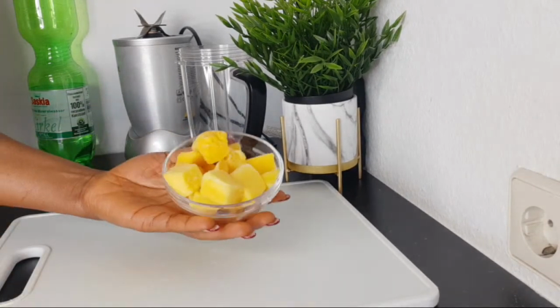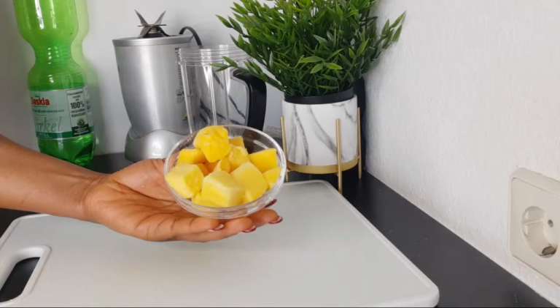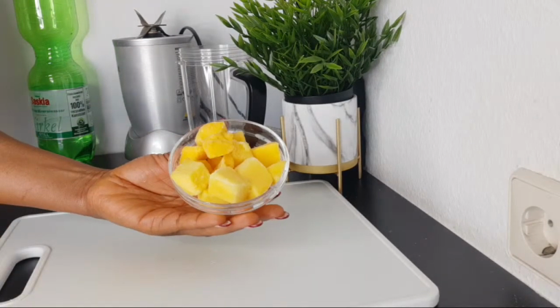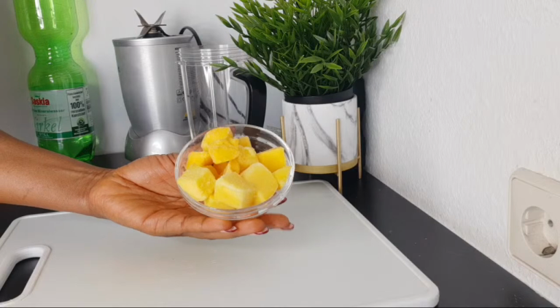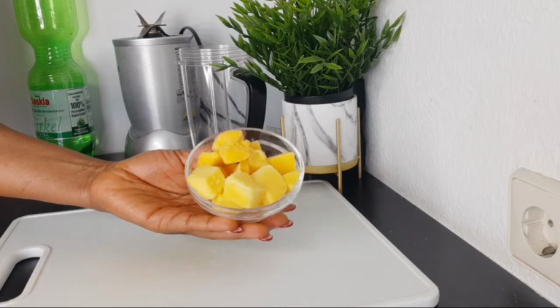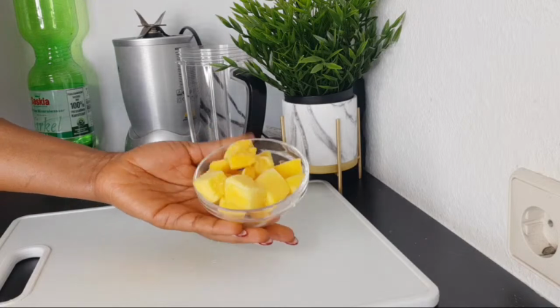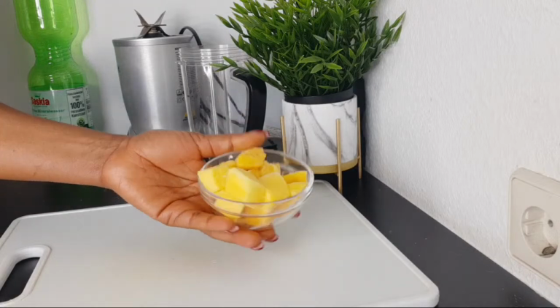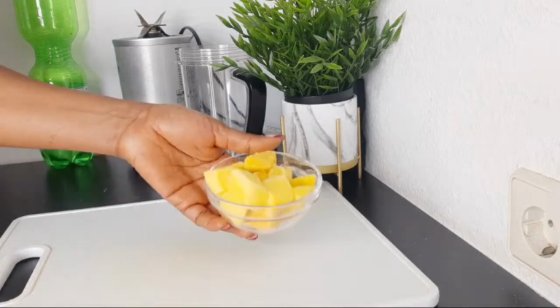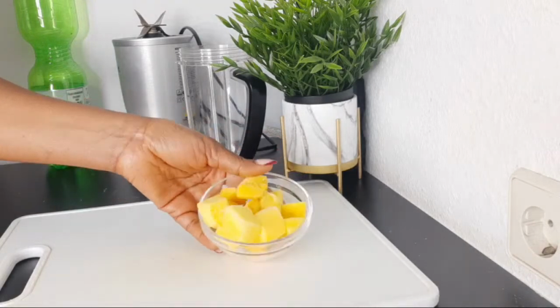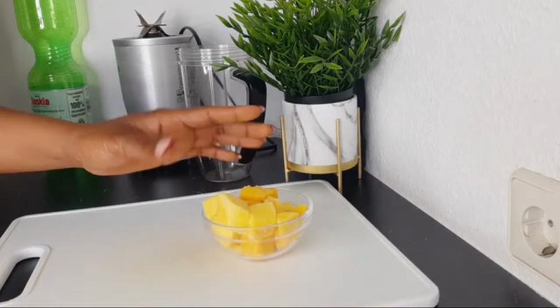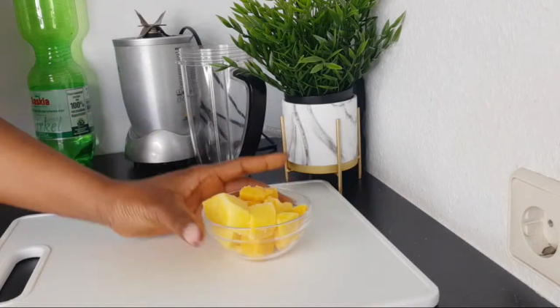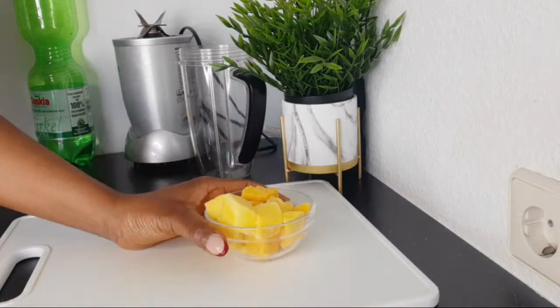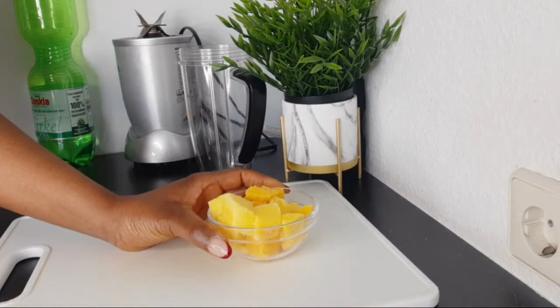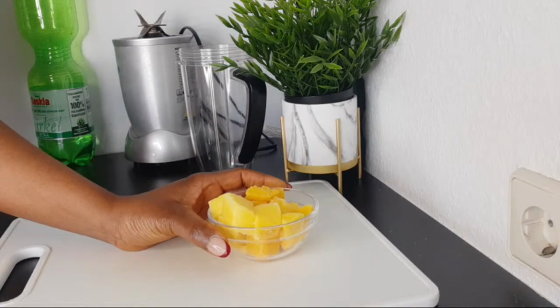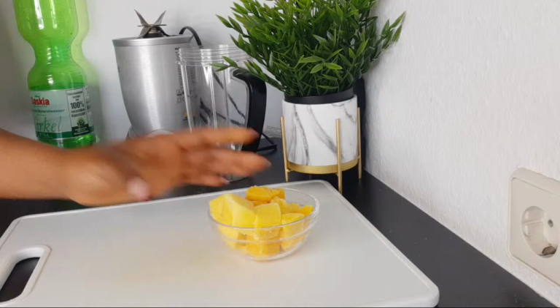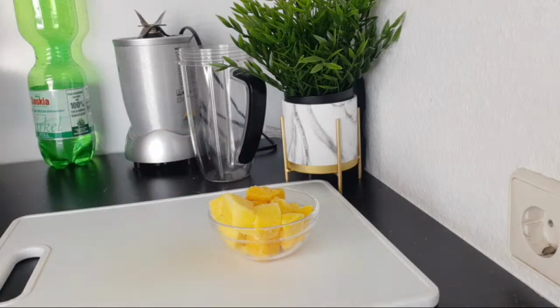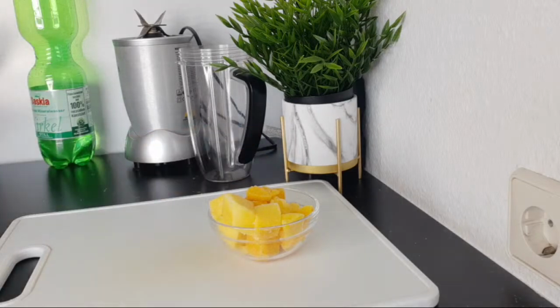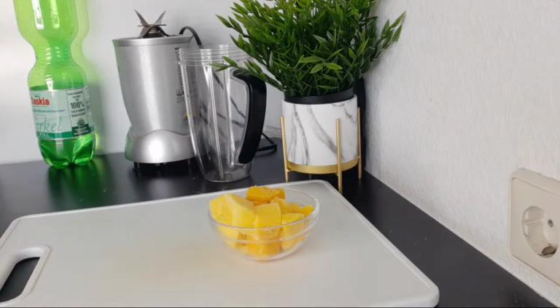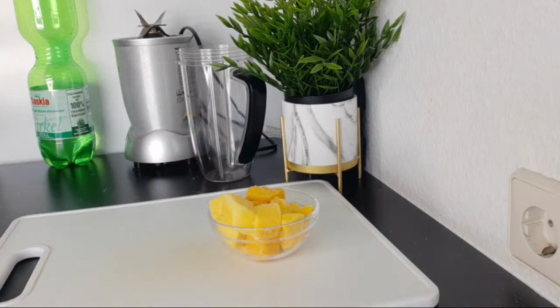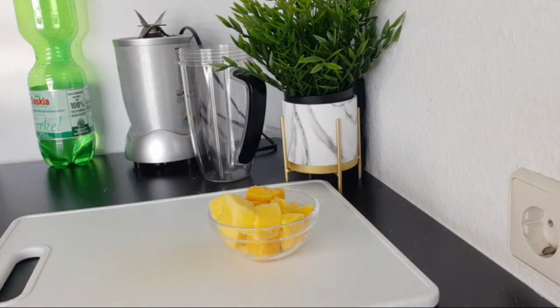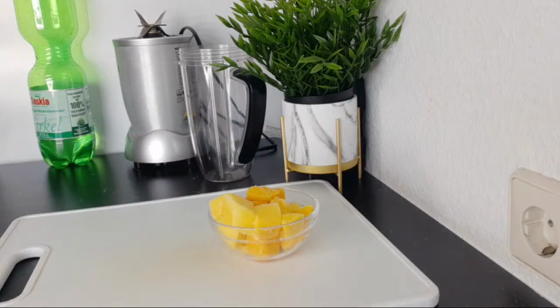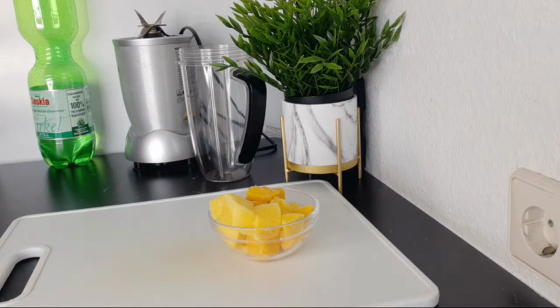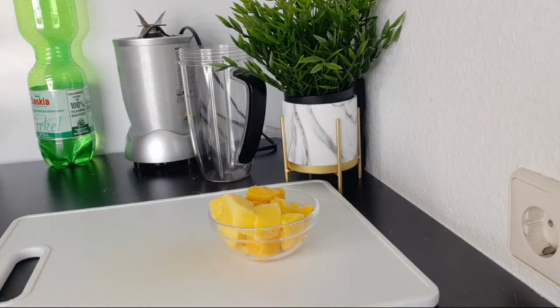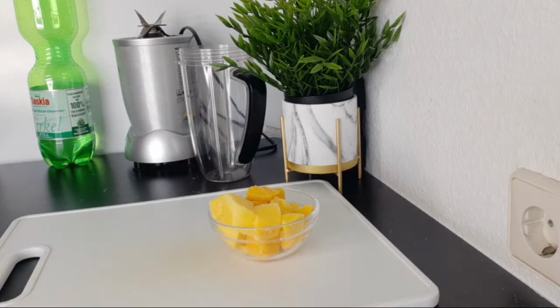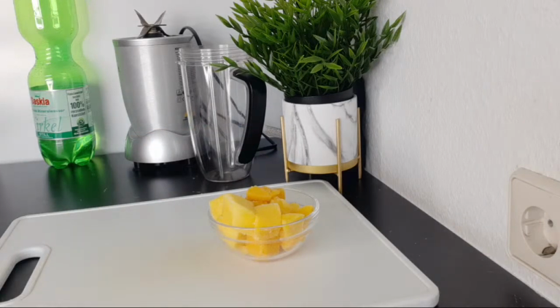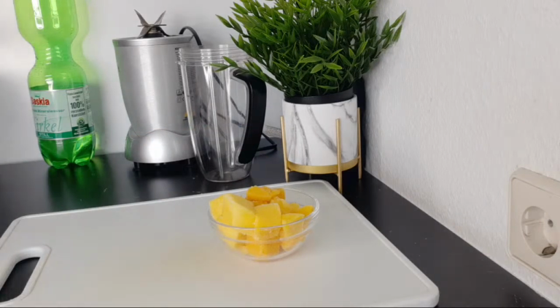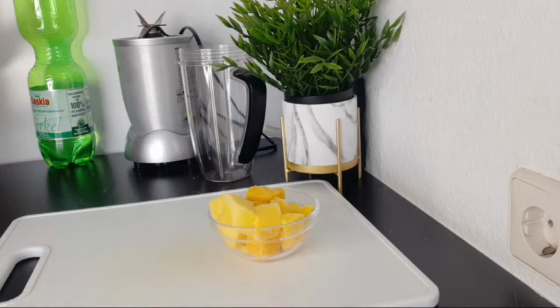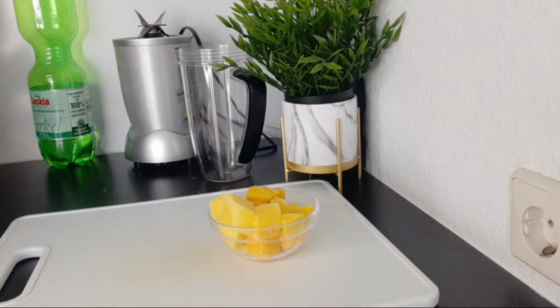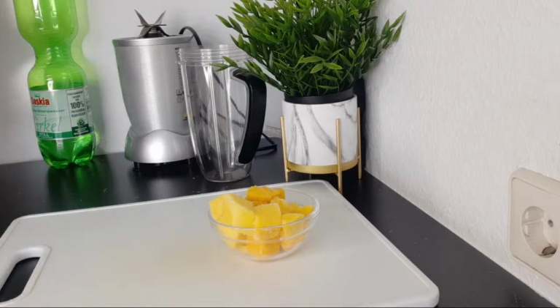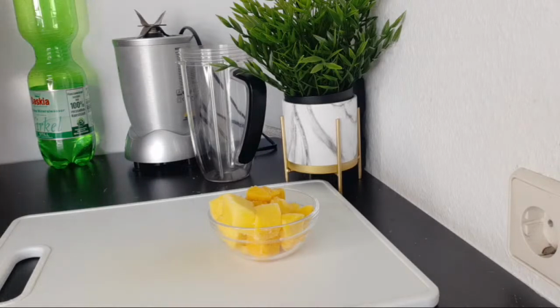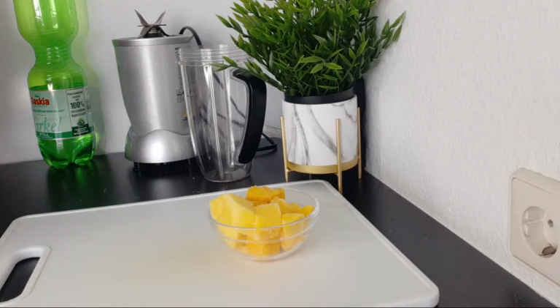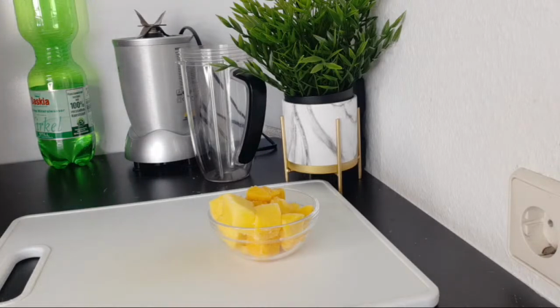This is one cup of frozen mango. Like I said, you can use frozen or fresh mango, papaya, or pineapple — any one you have will definitely give you a younger-looking skin.